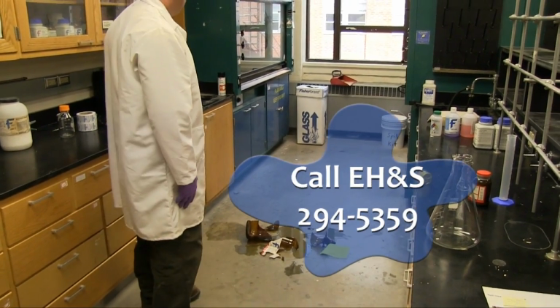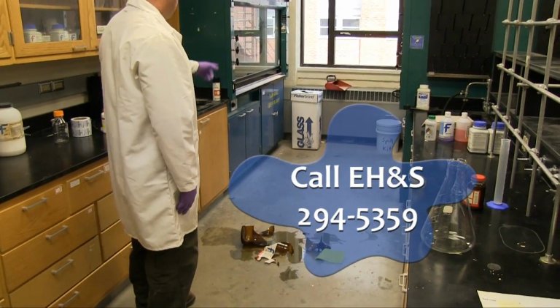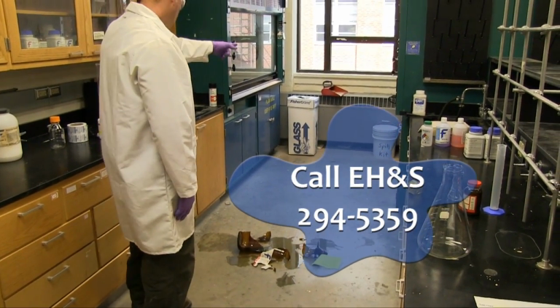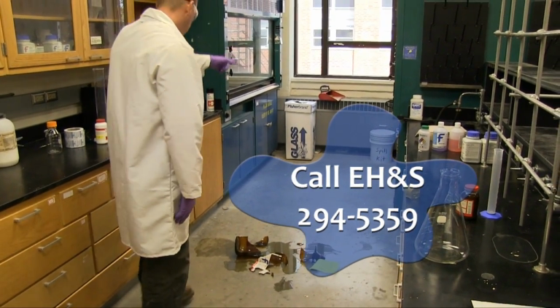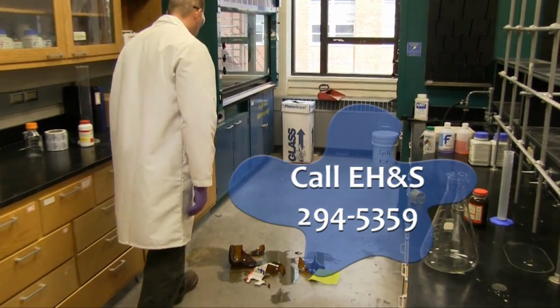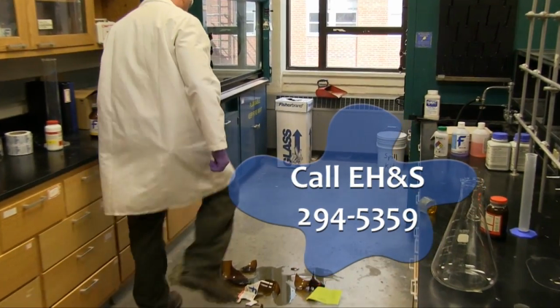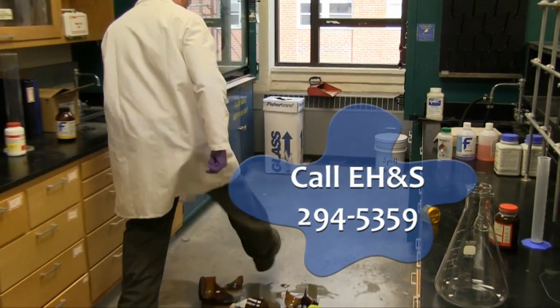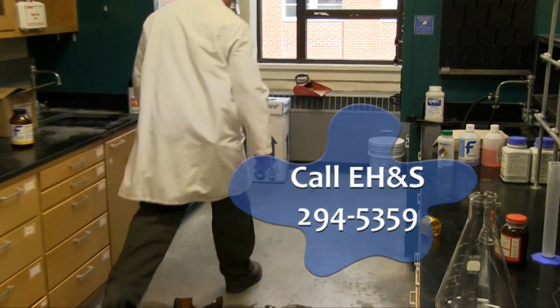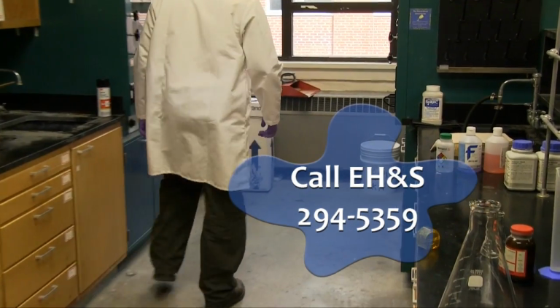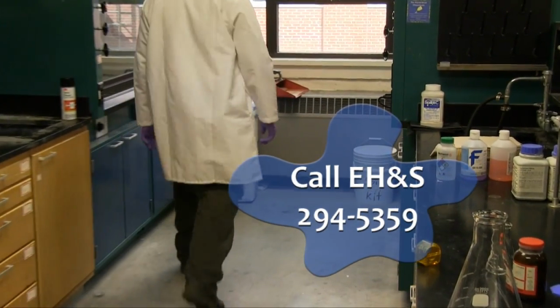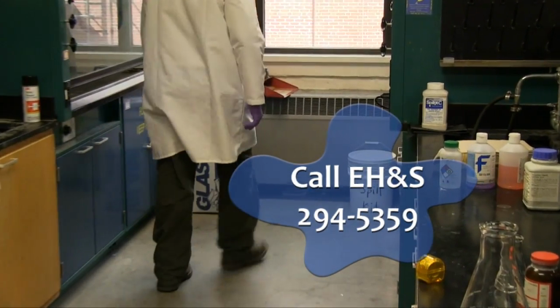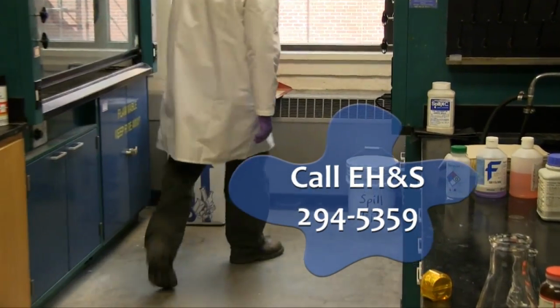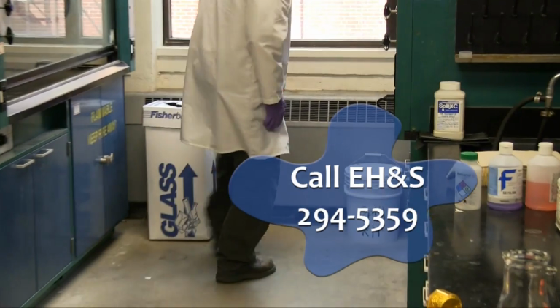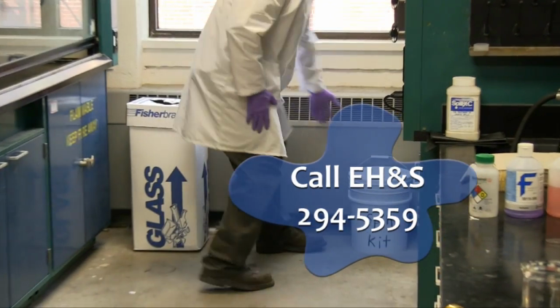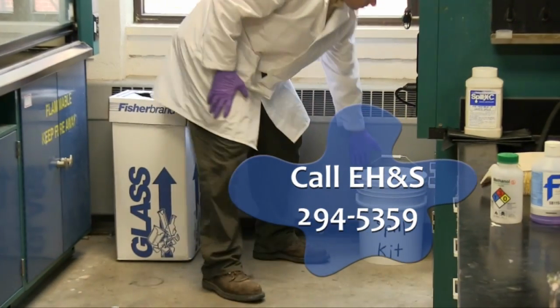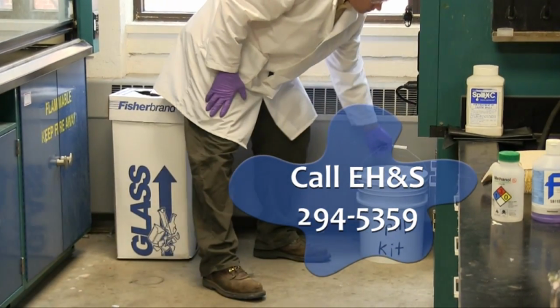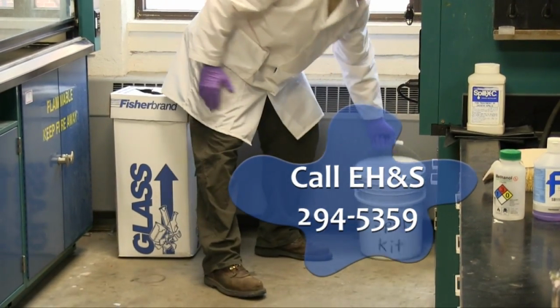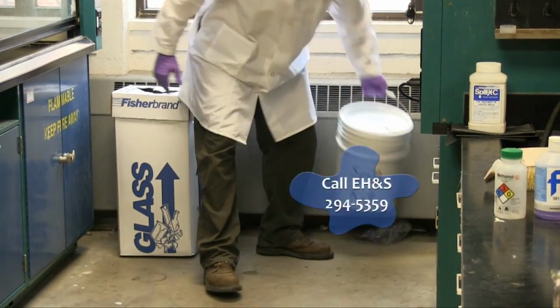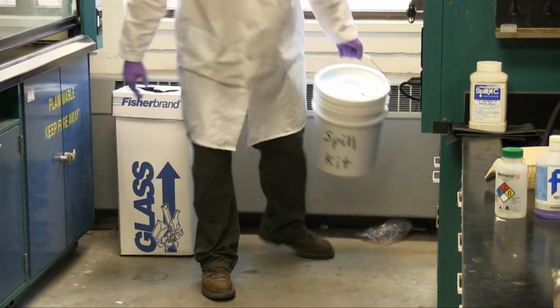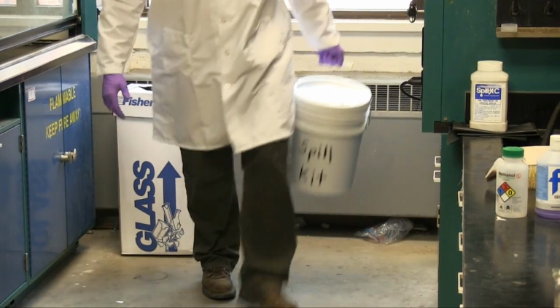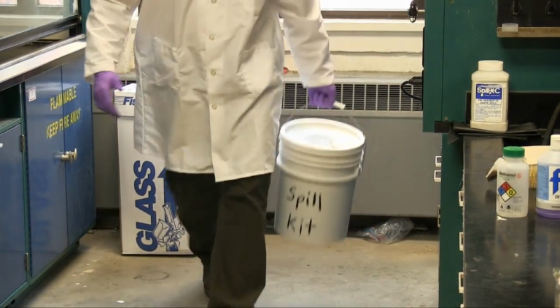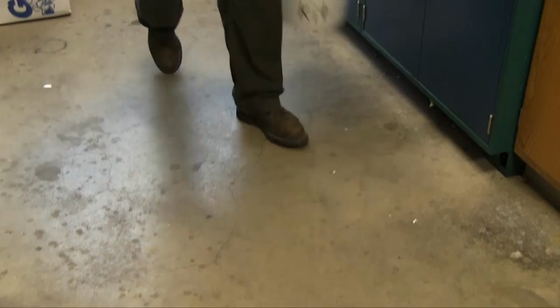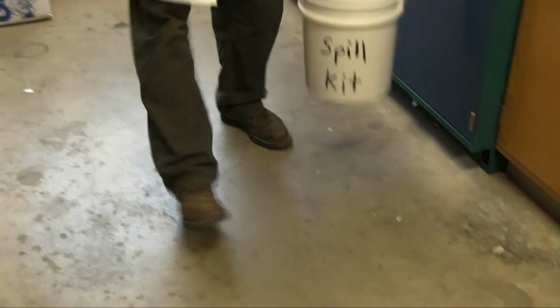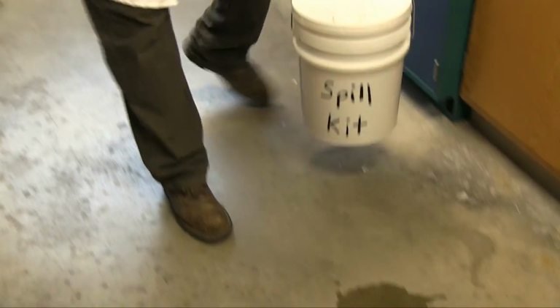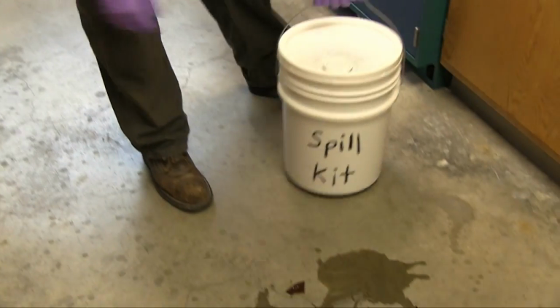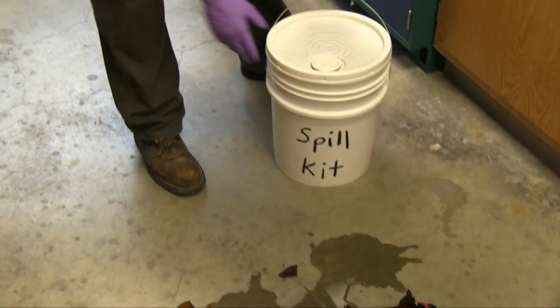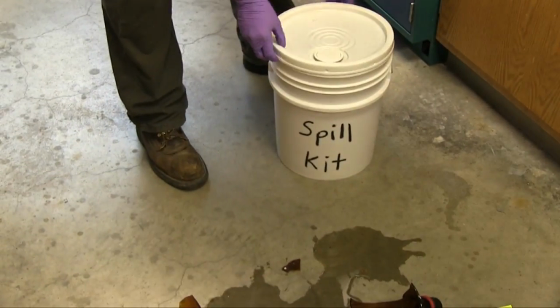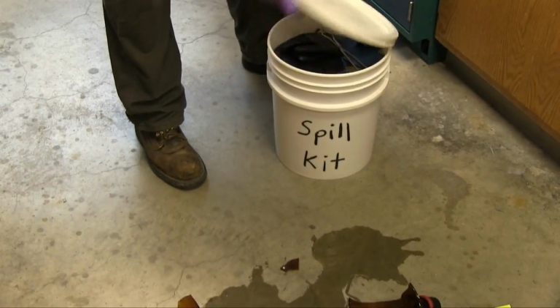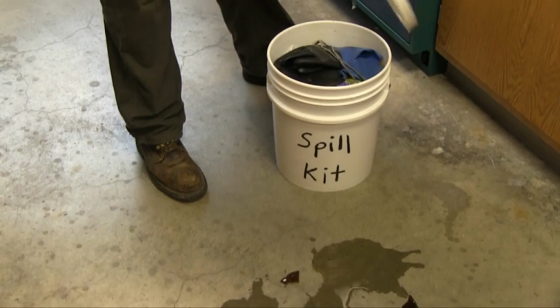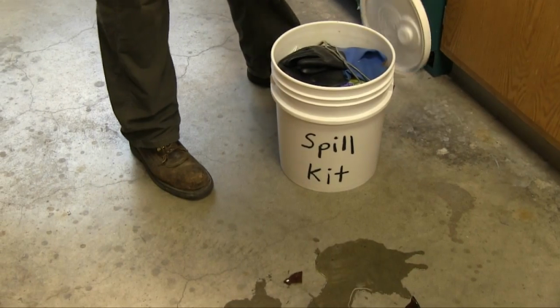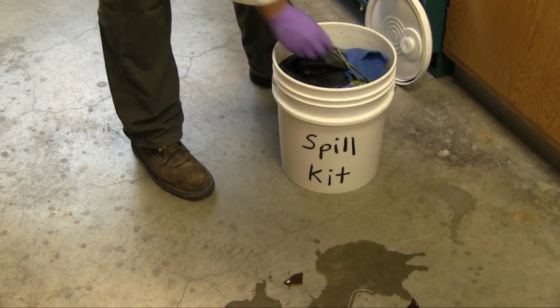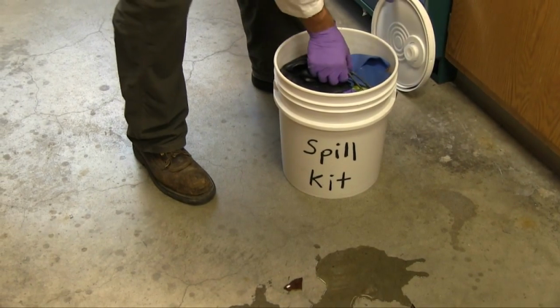Please contact EH&S at 294-5359 if you don't feel comfortable addressing the spill on your own. First, retrieve a spill kit.